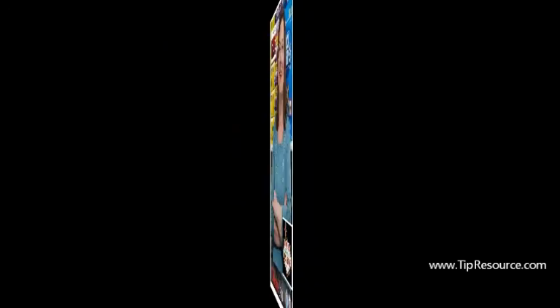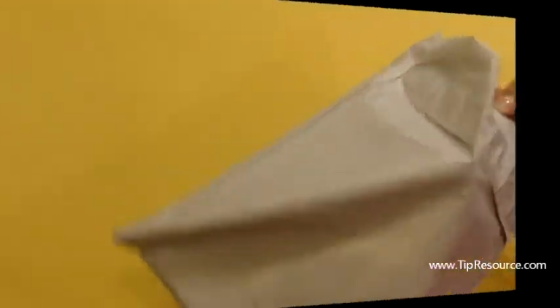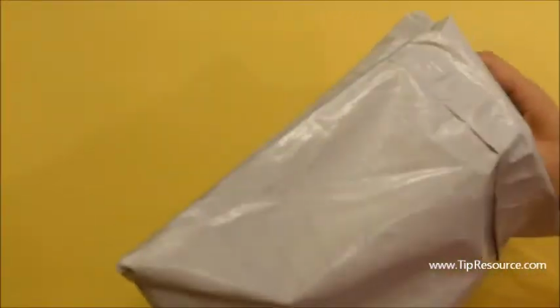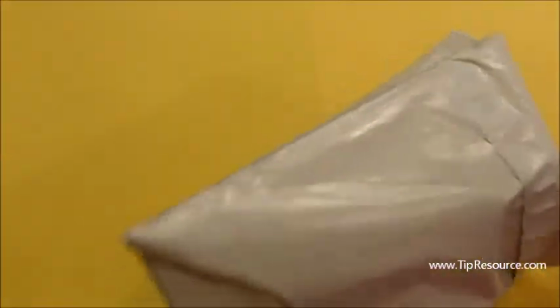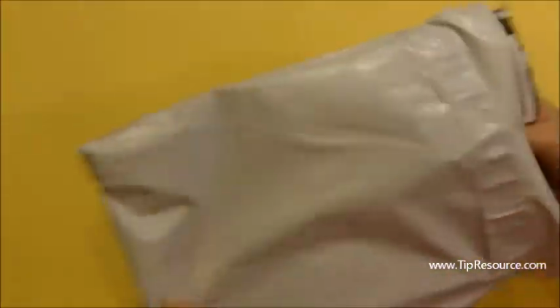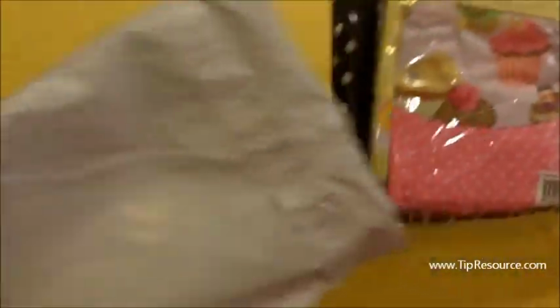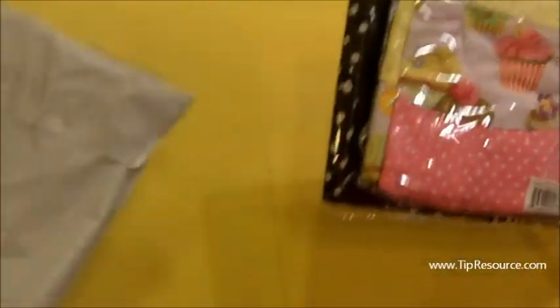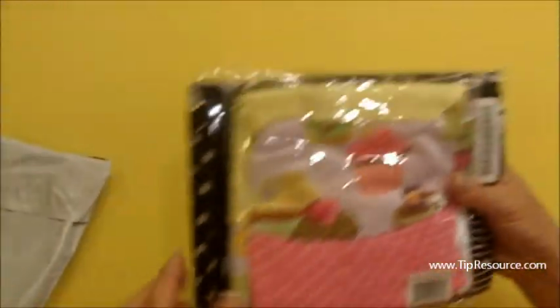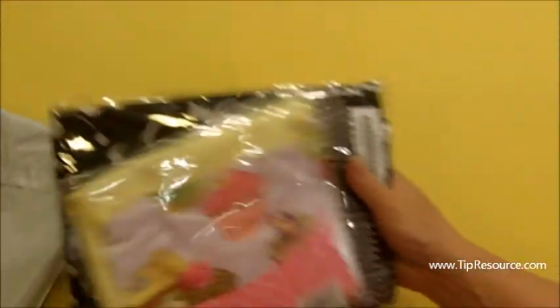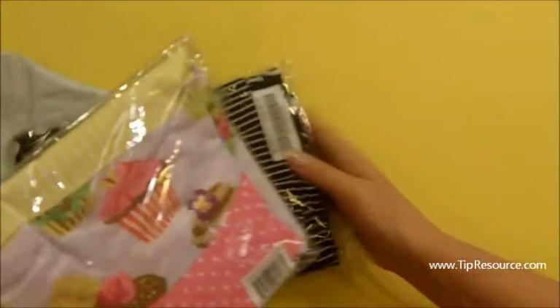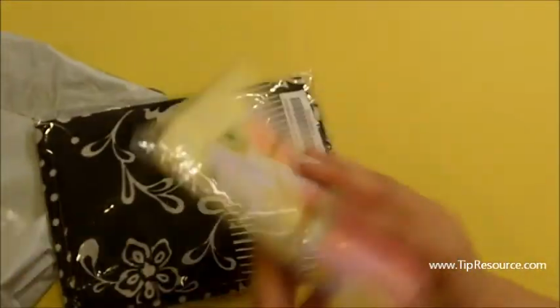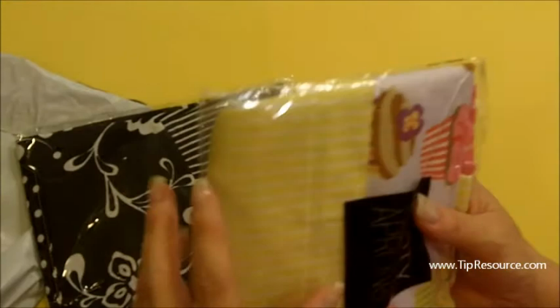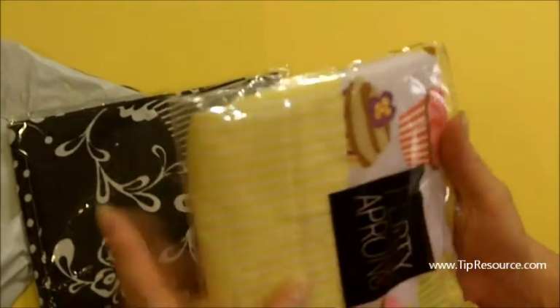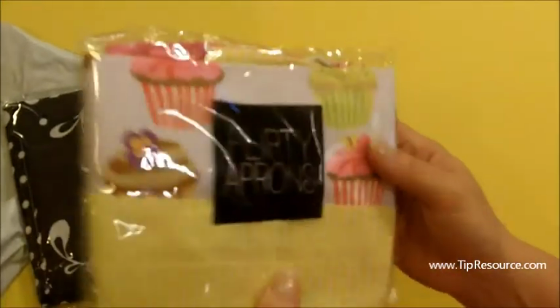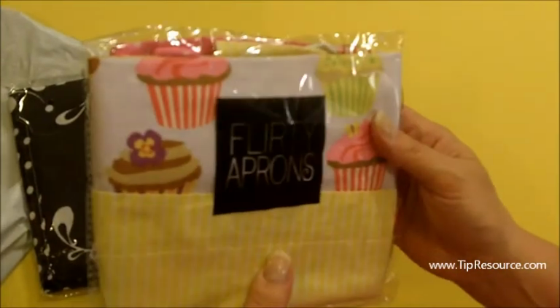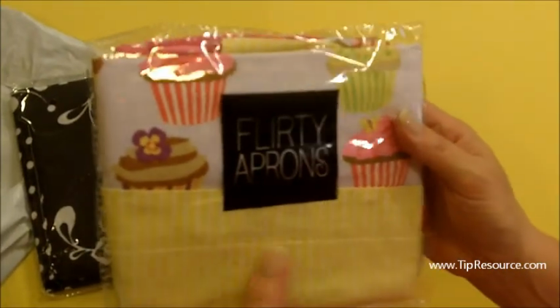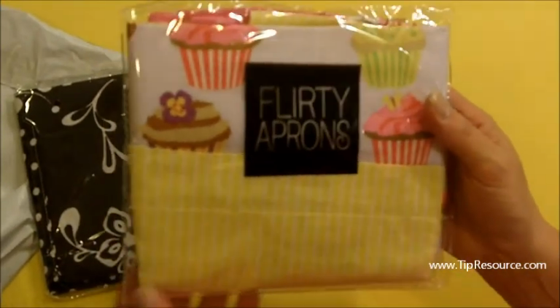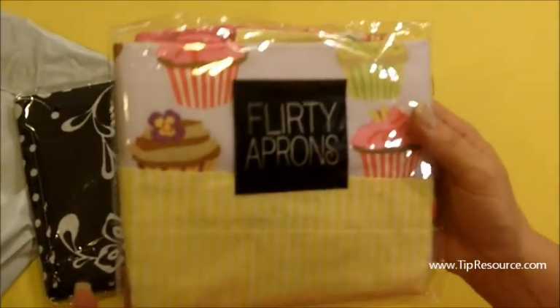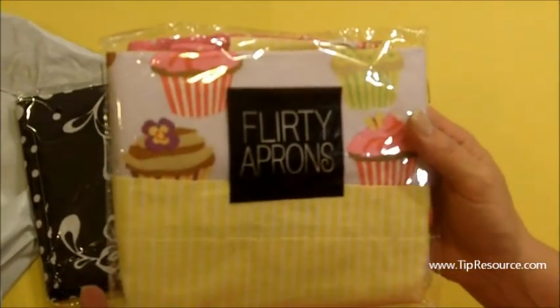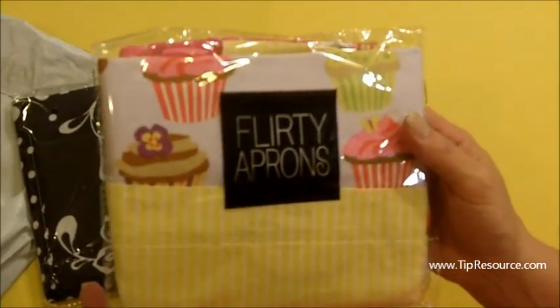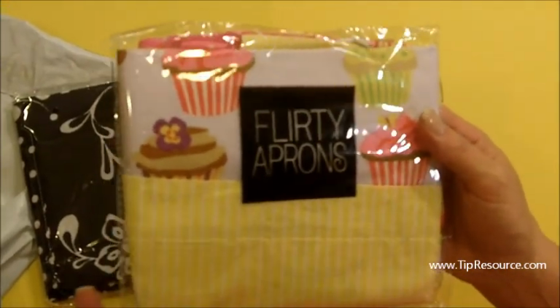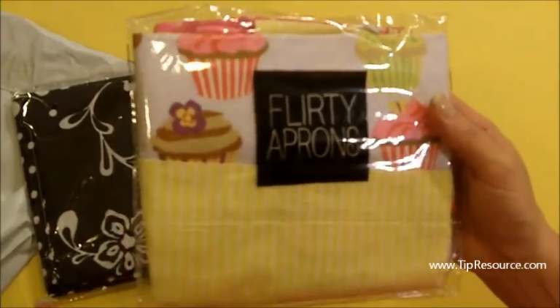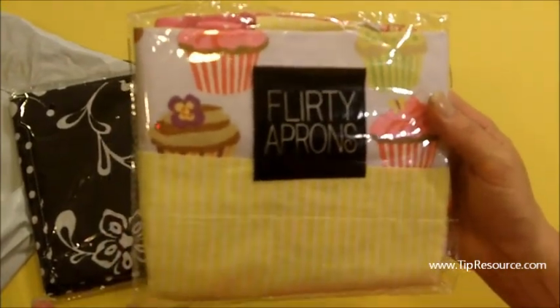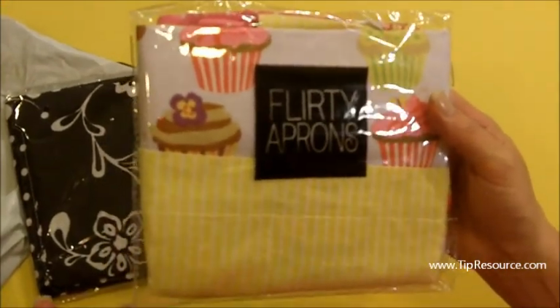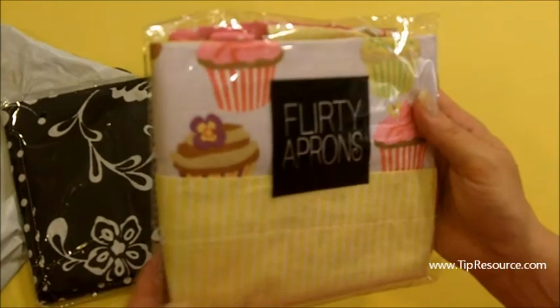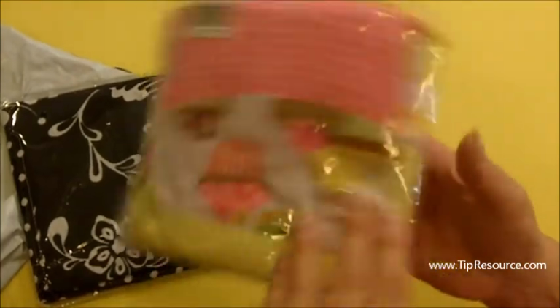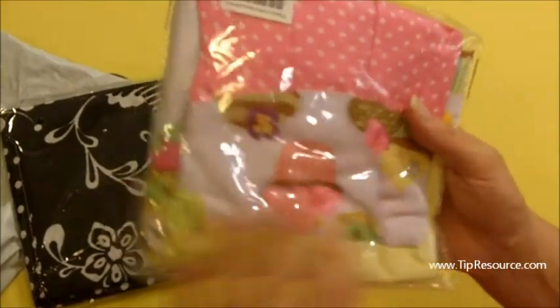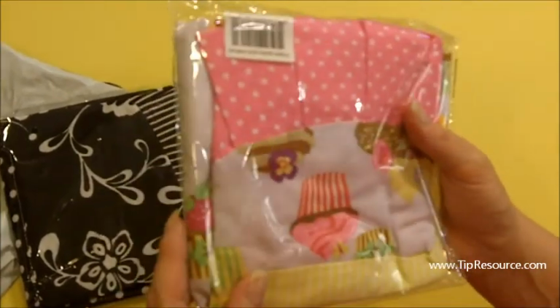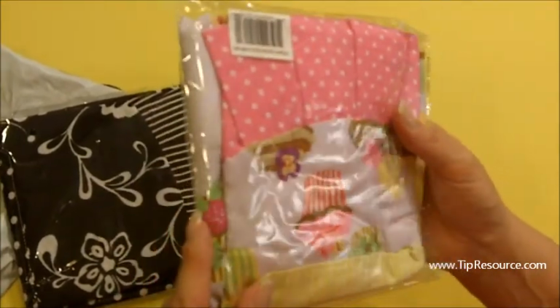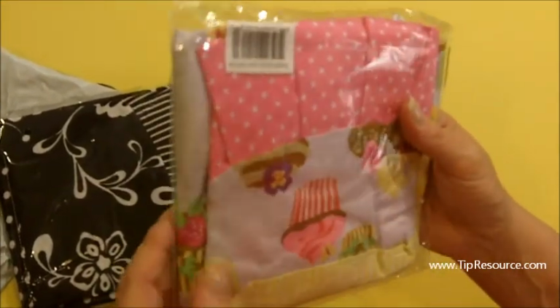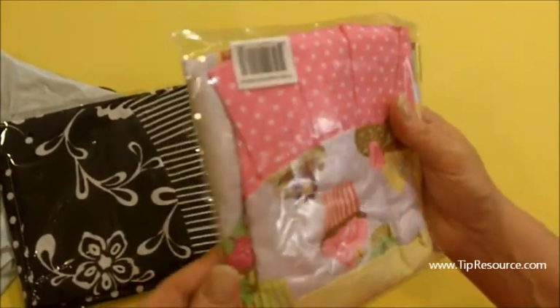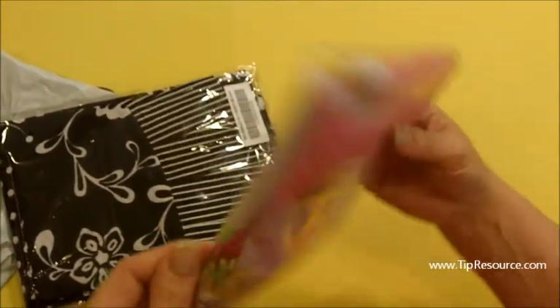I'm really excited. I was telling you on tipresource.com about these flirty aprons. I ordered these five days ago and I got them in the mail already. And I love getting stuff really quickly. But this is darling.